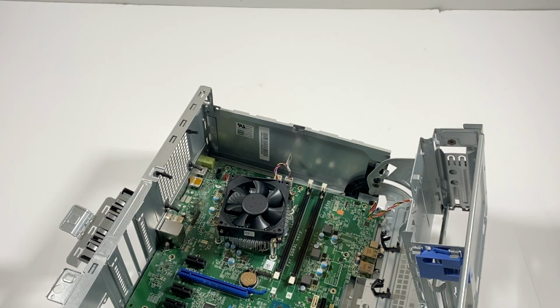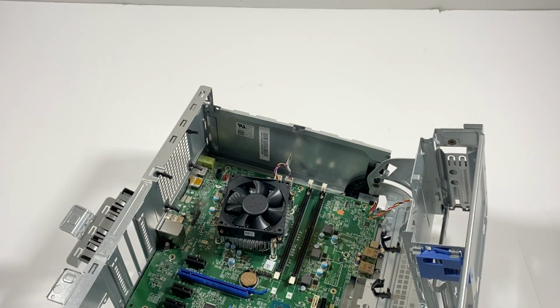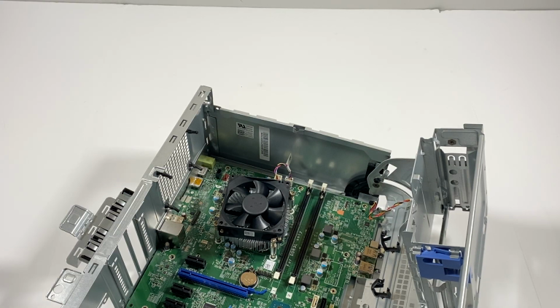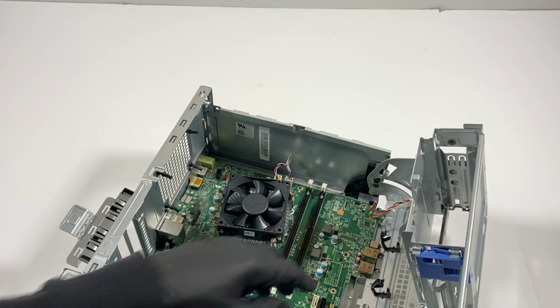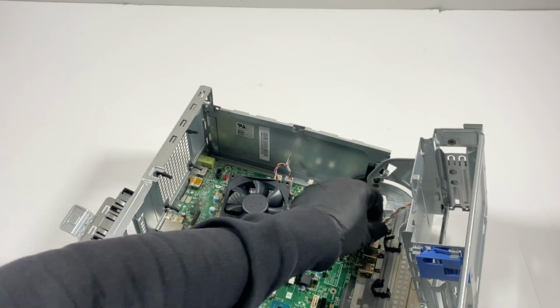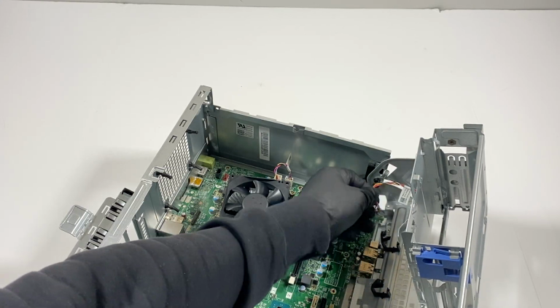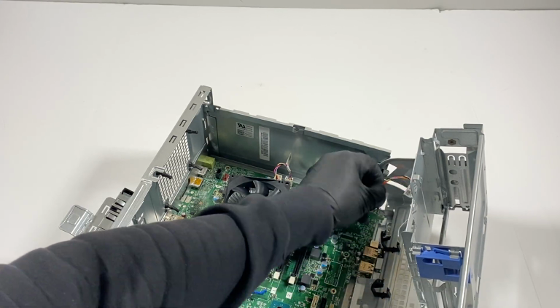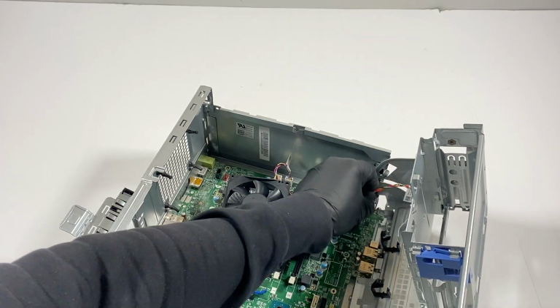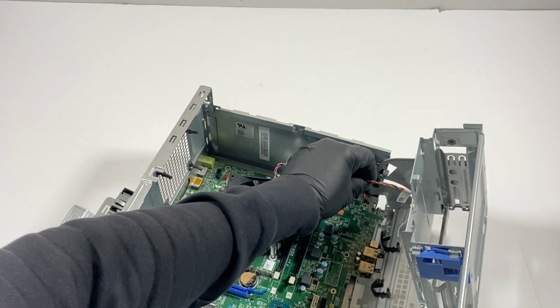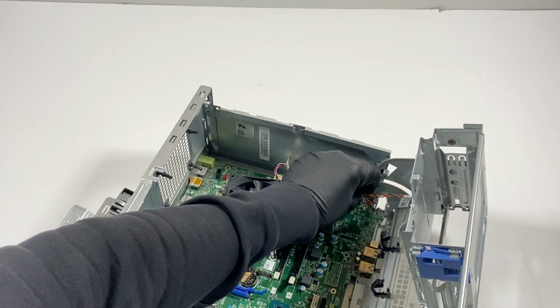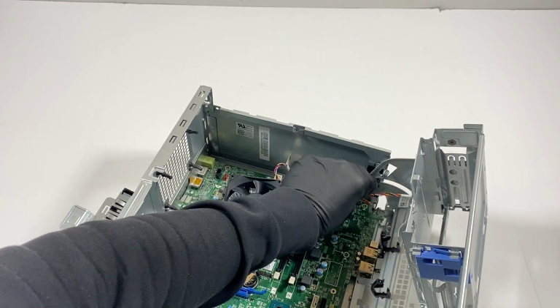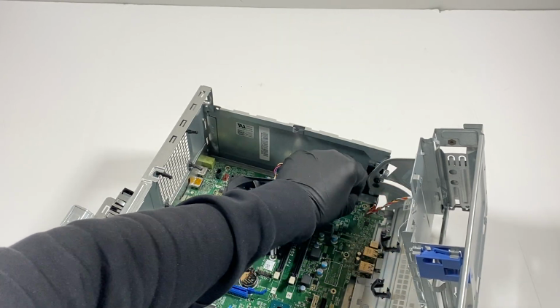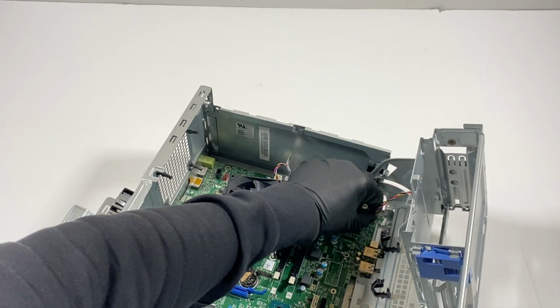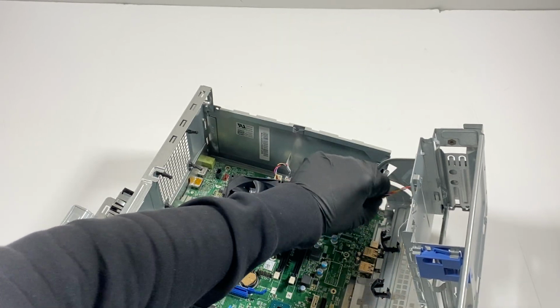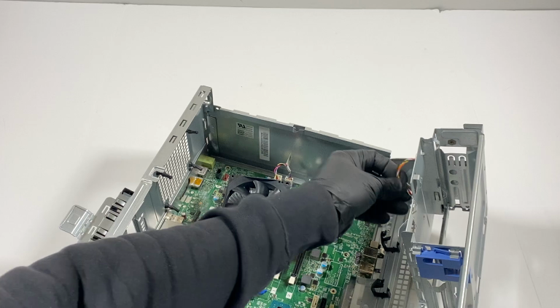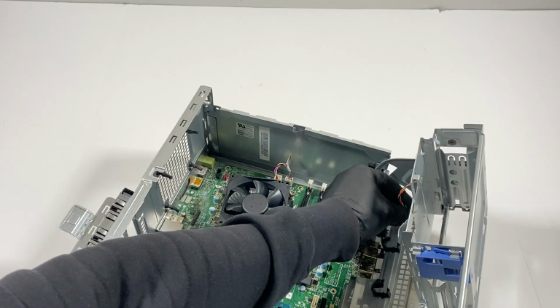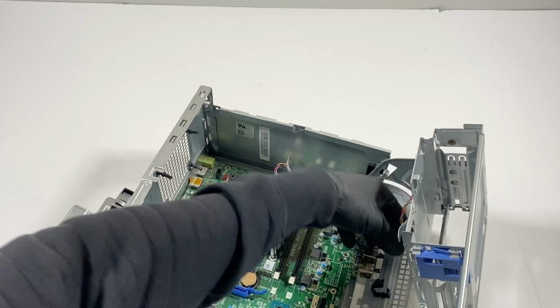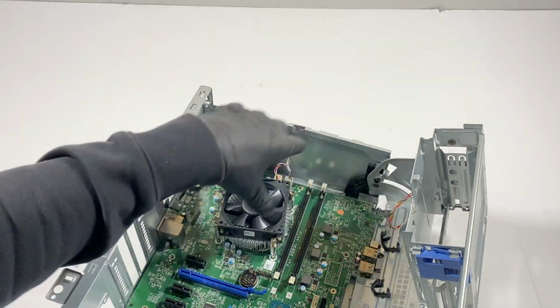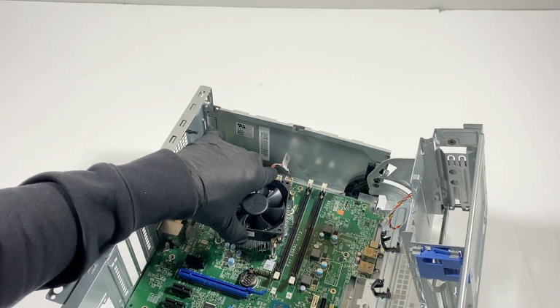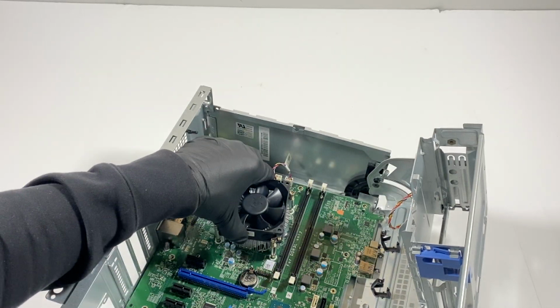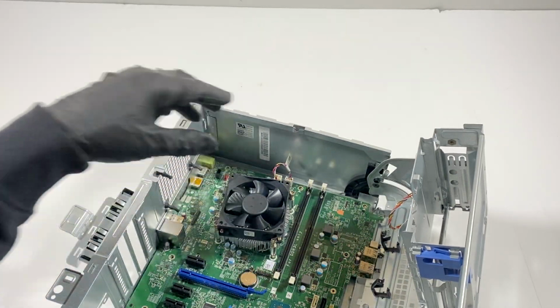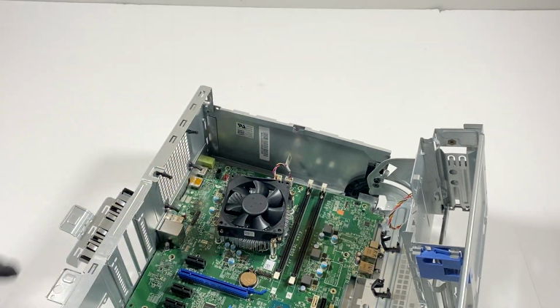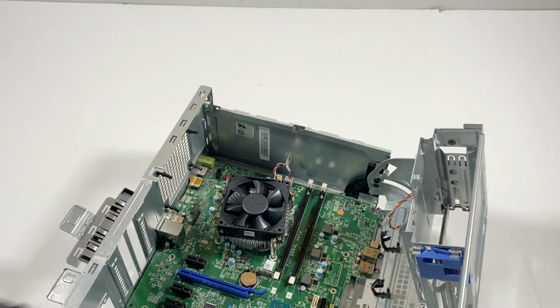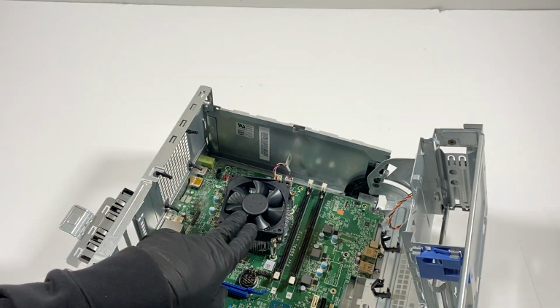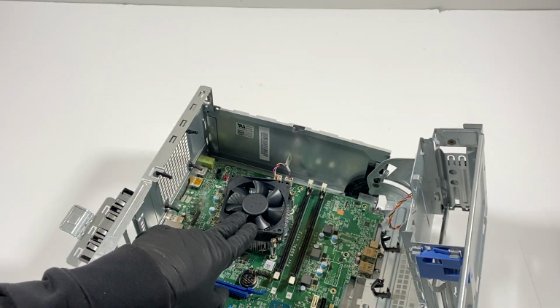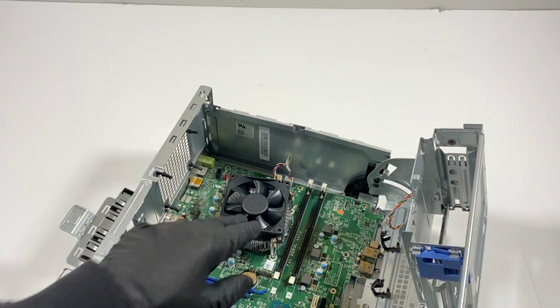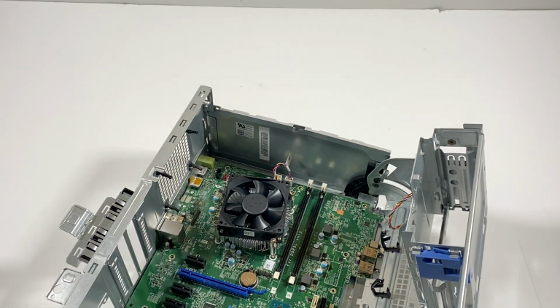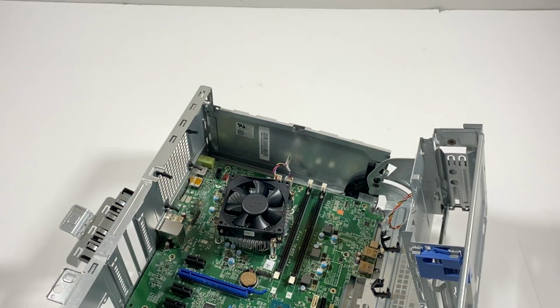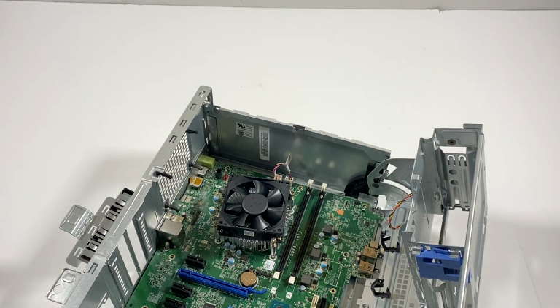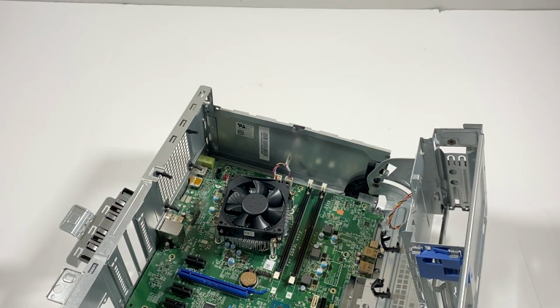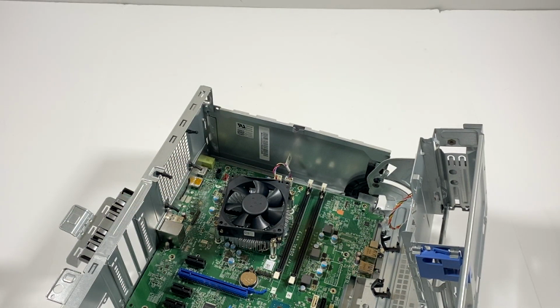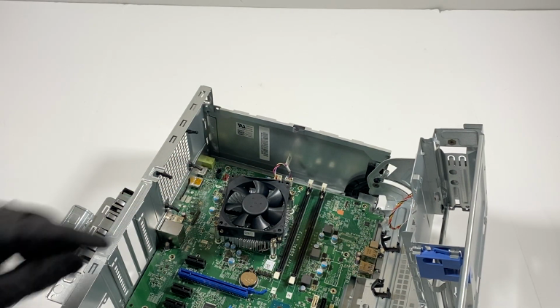Now I'm going to go ahead and disconnect the CPU cooler.